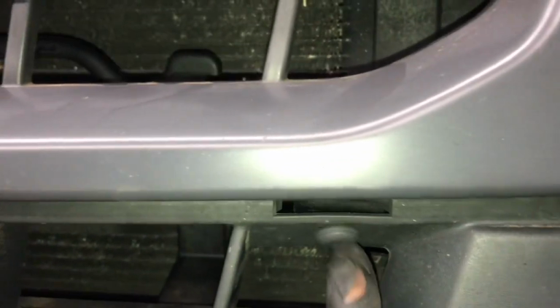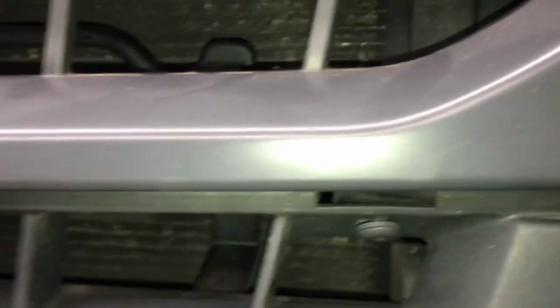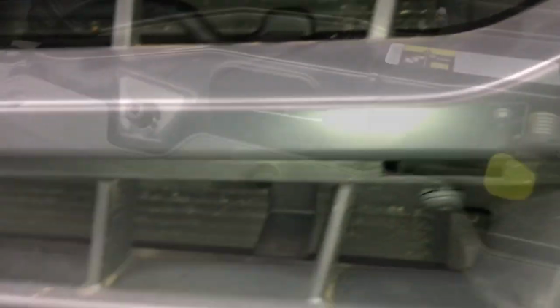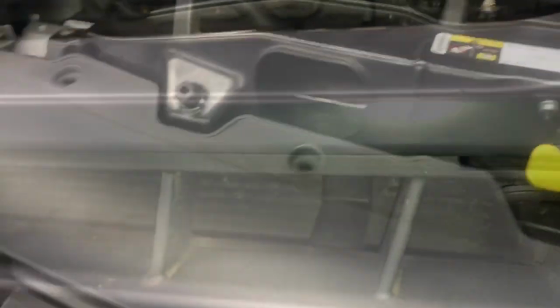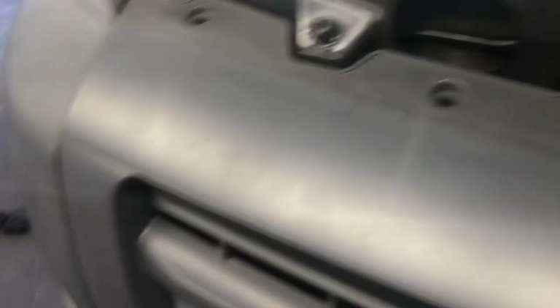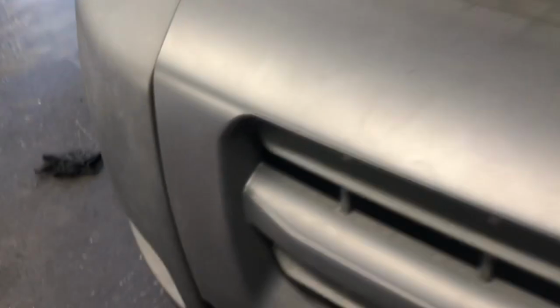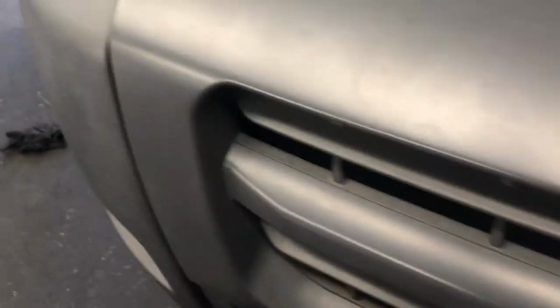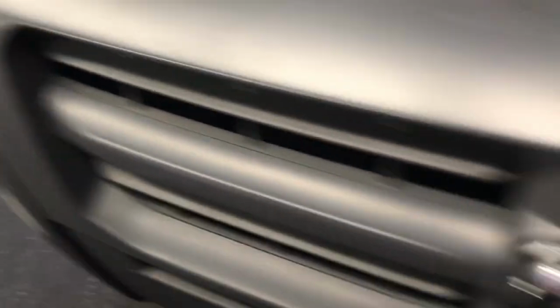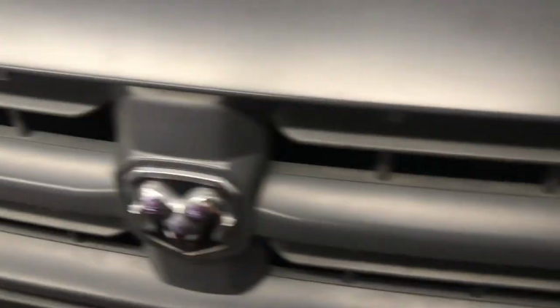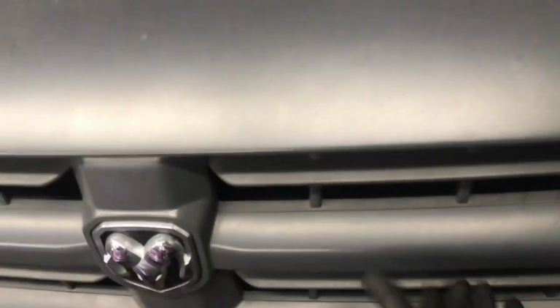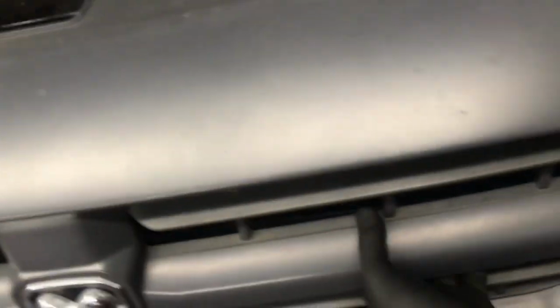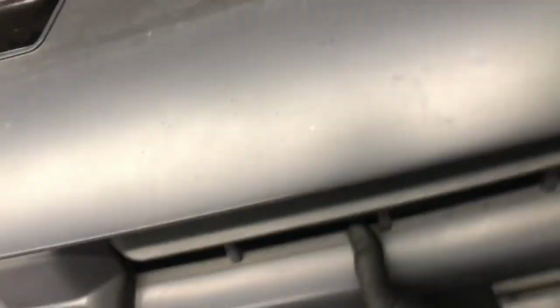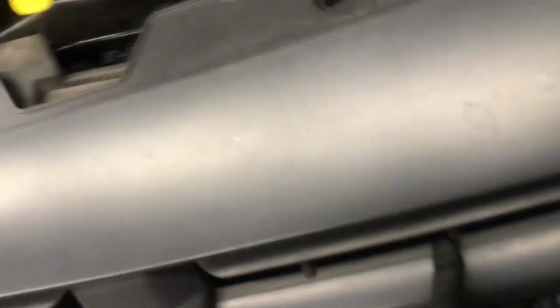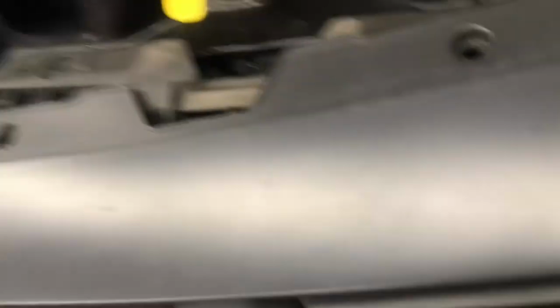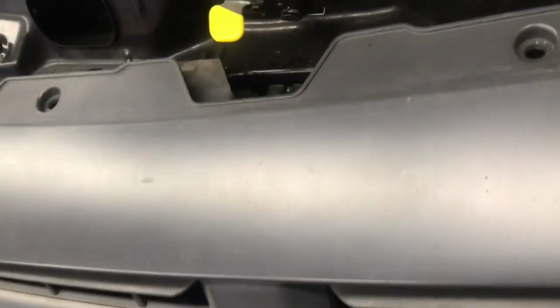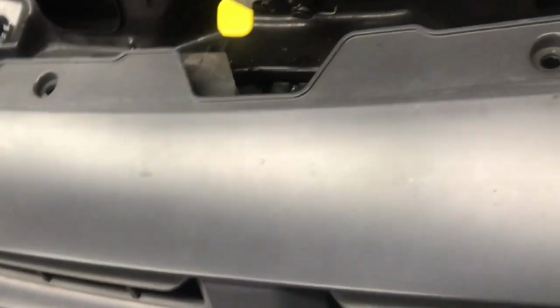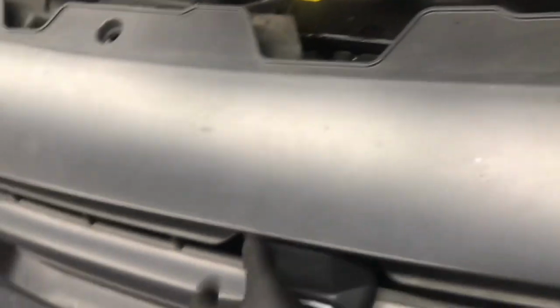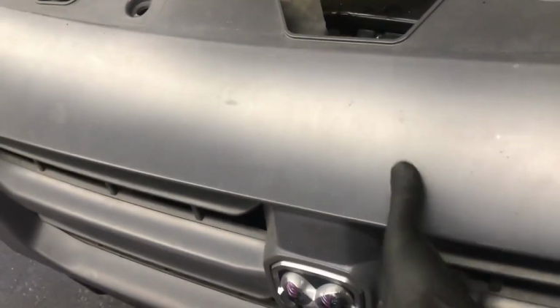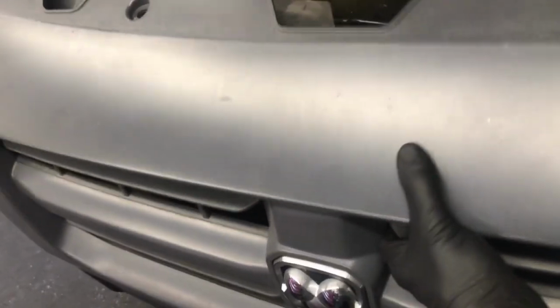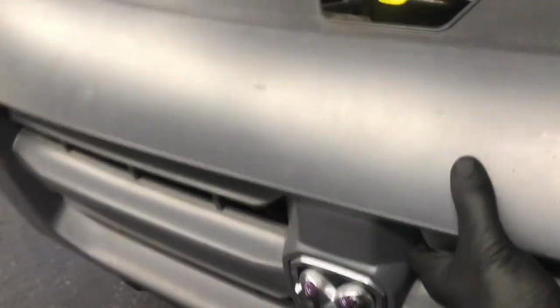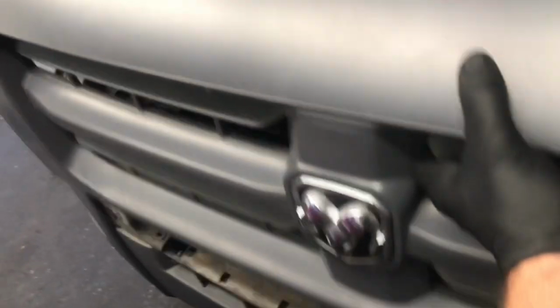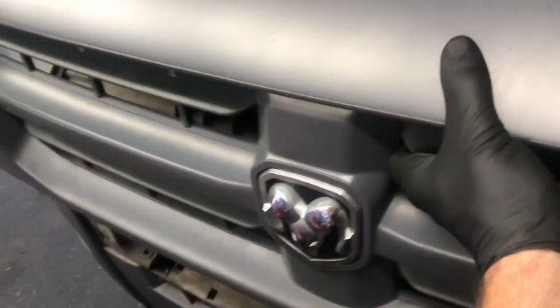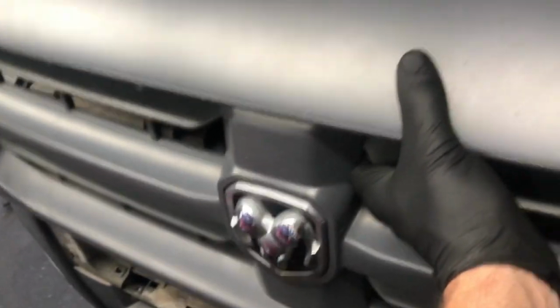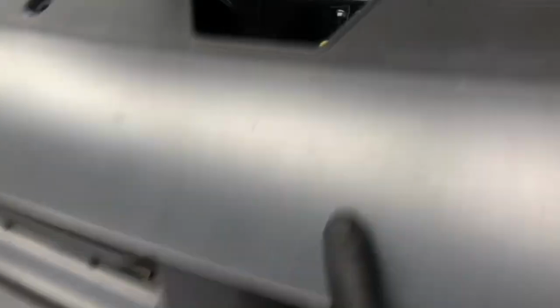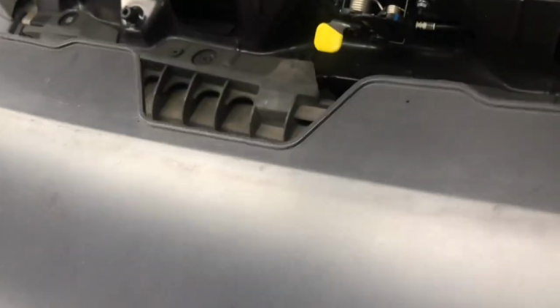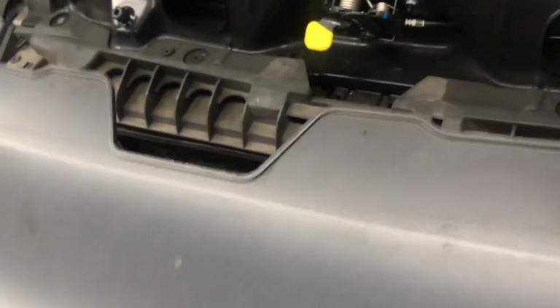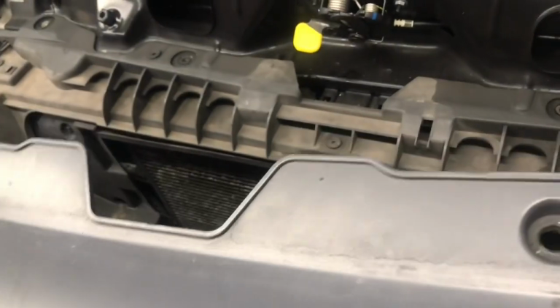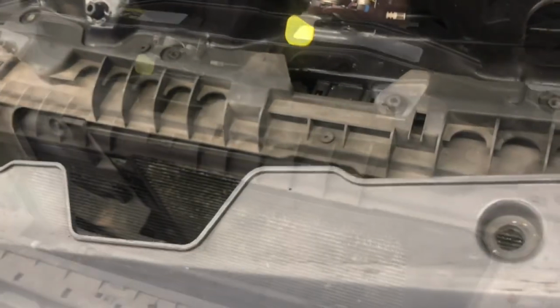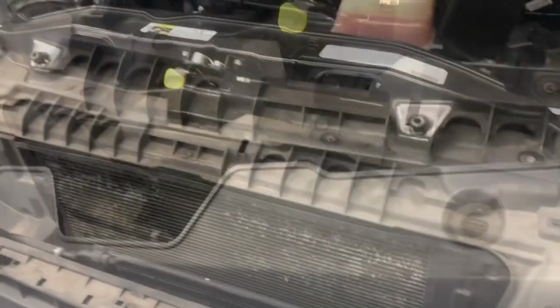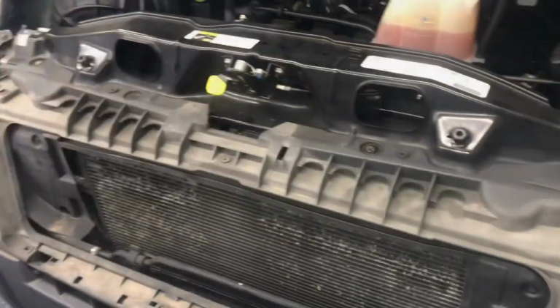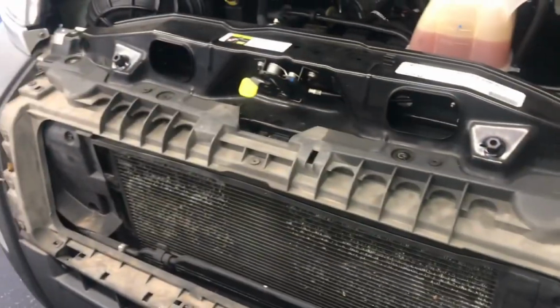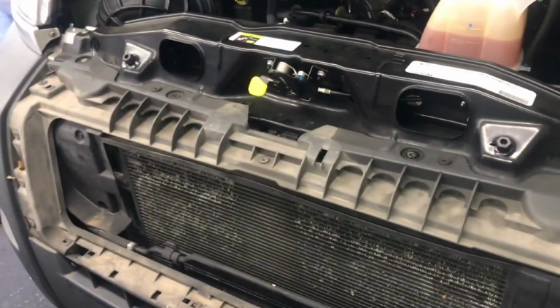Now we're going to go back up to the top of the grille and lift the grille assembly upwards and towards you. You may feel a little pressure when doing this because there are a couple of clips at the bottom of the grille mounted to the lower portion of the bumper.